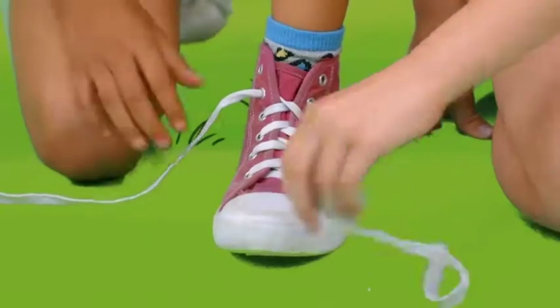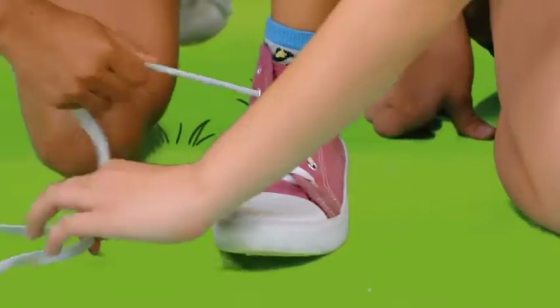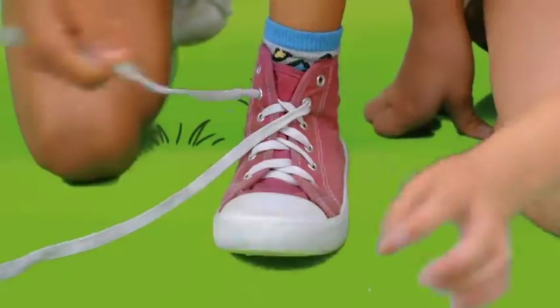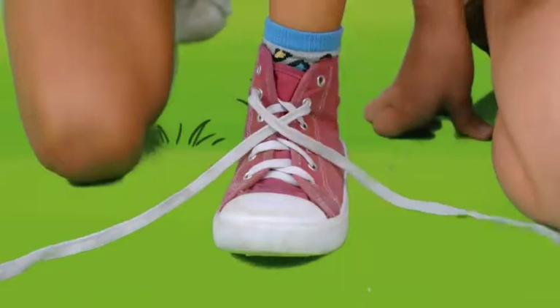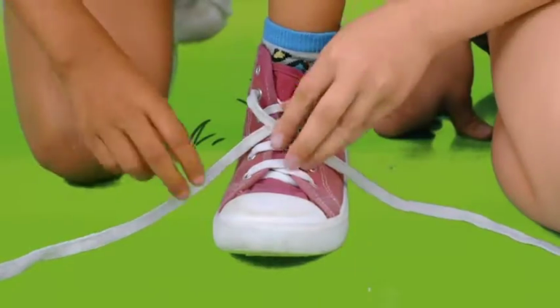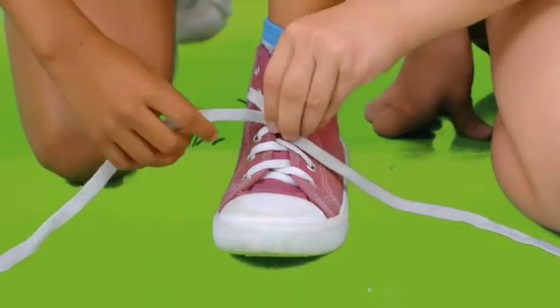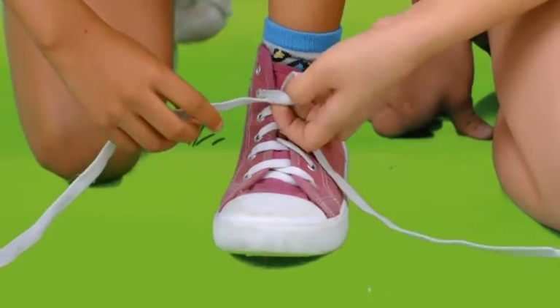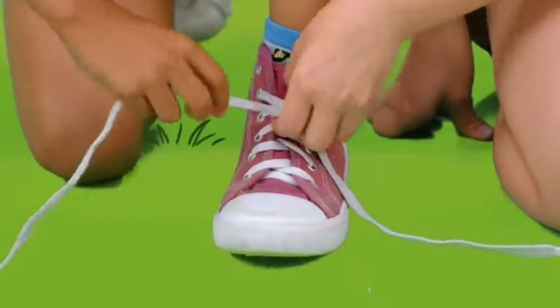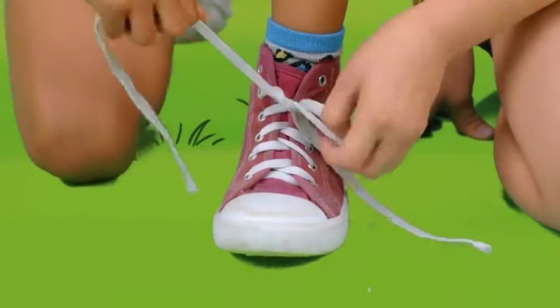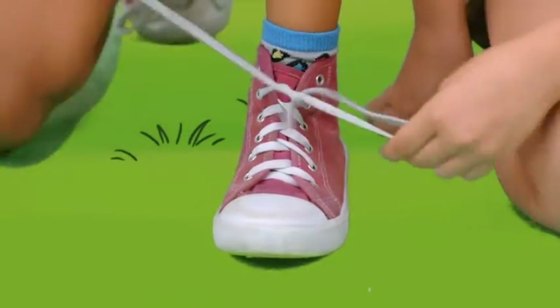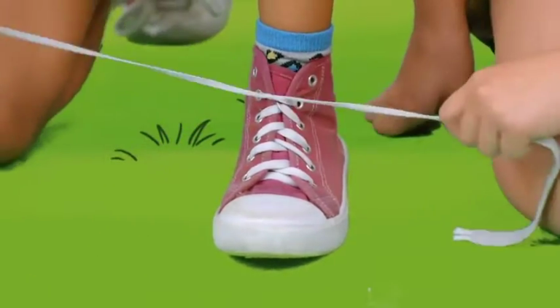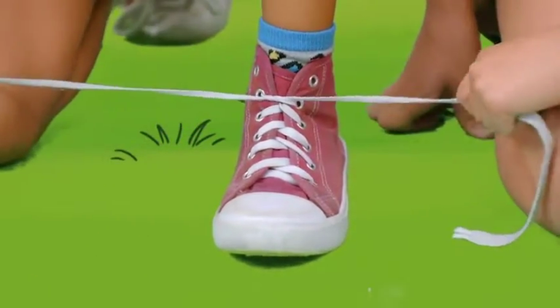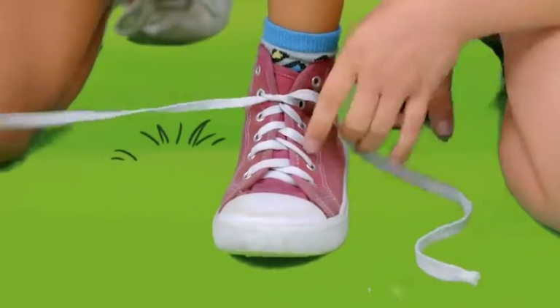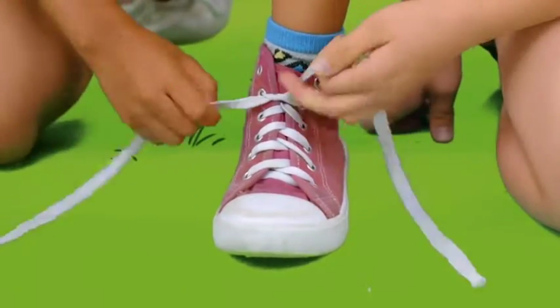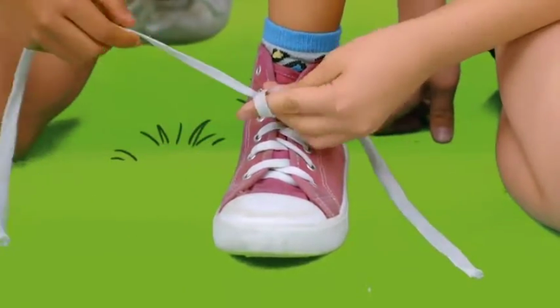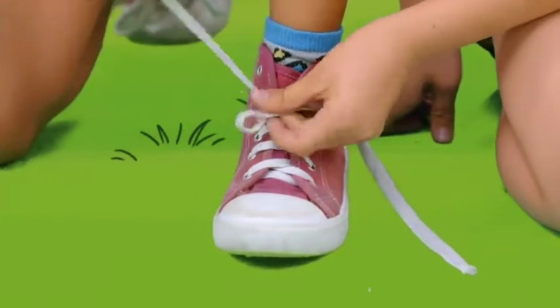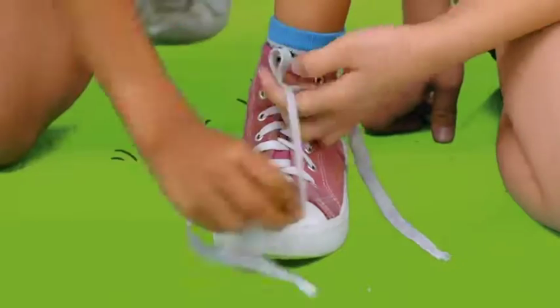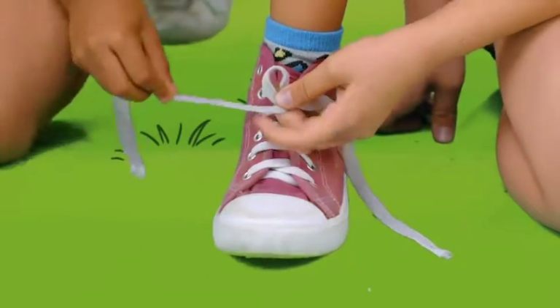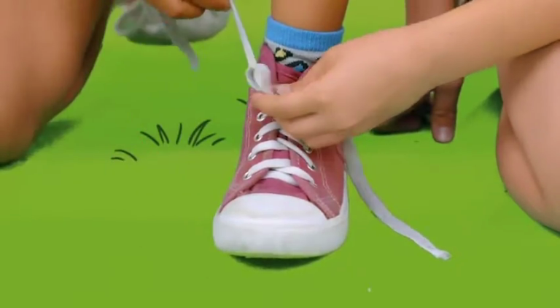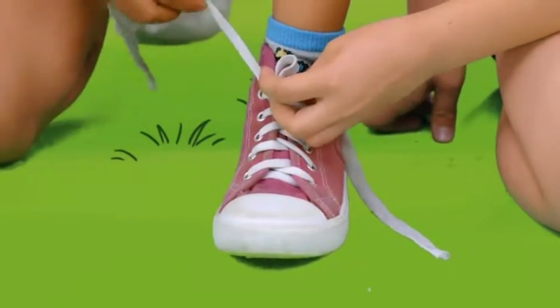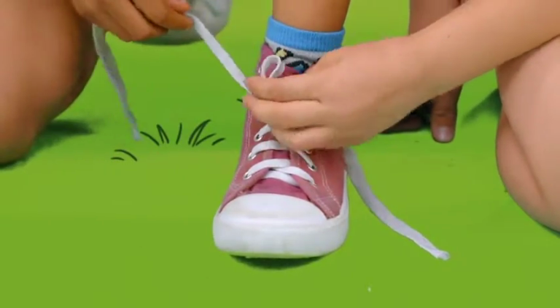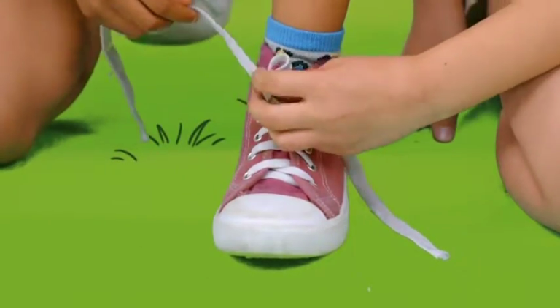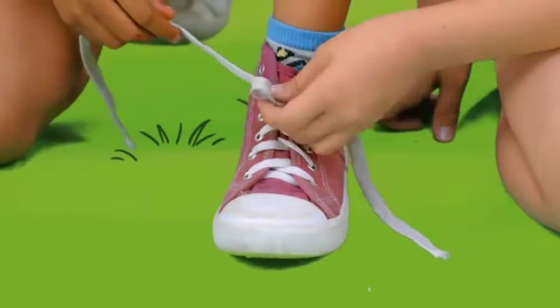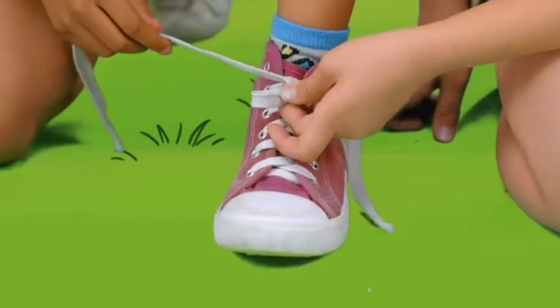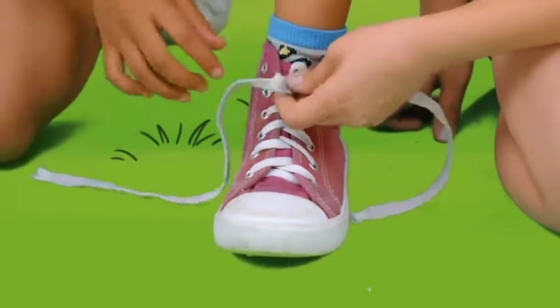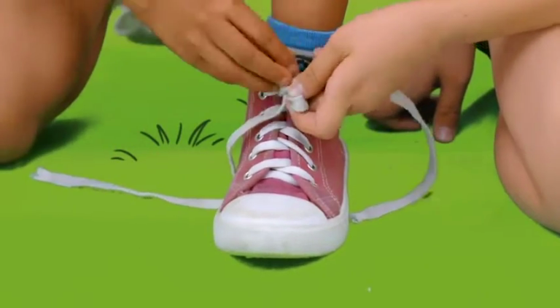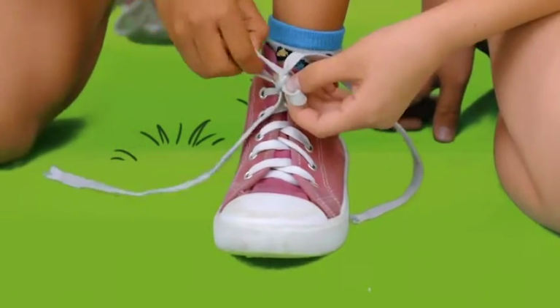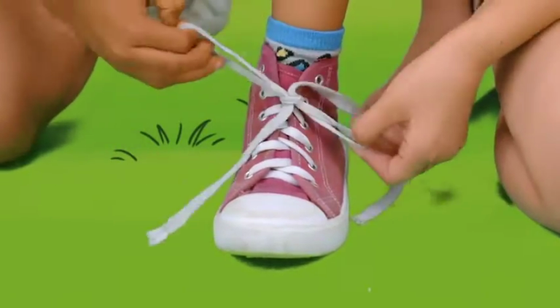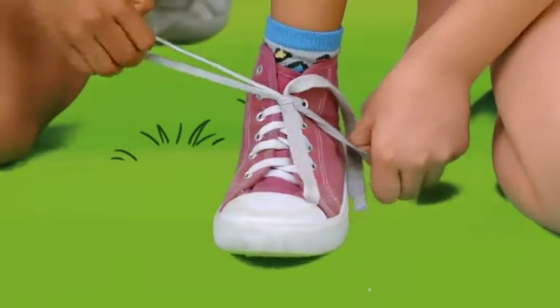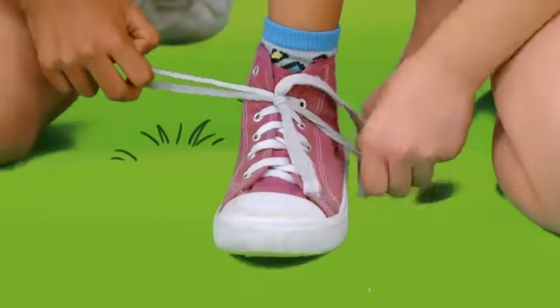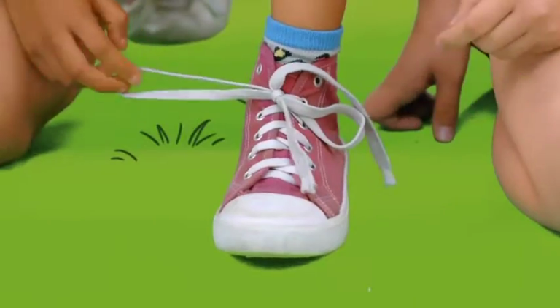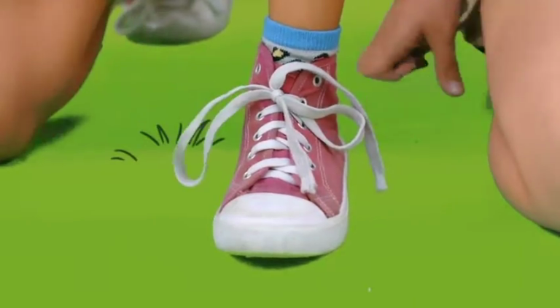Okay, cross over. And now I'll tuck it under and then pull. Okay, now I'll do the bunny ear and then you wrap it around and then I'll push it through and I'll grab that. Pull! And then pull. Yay!